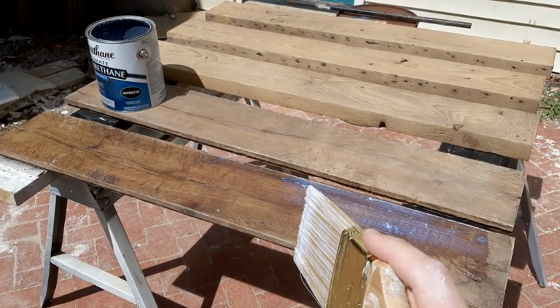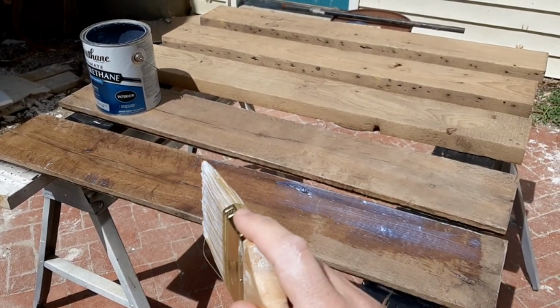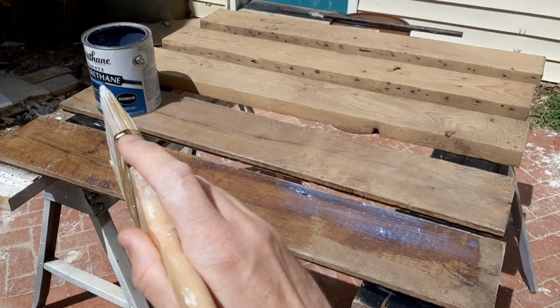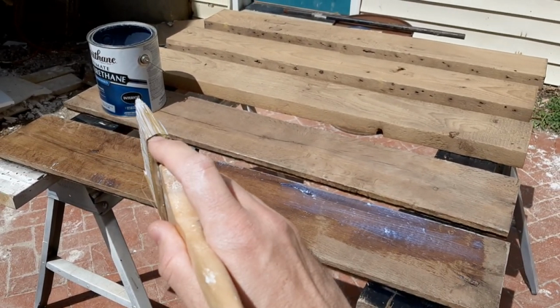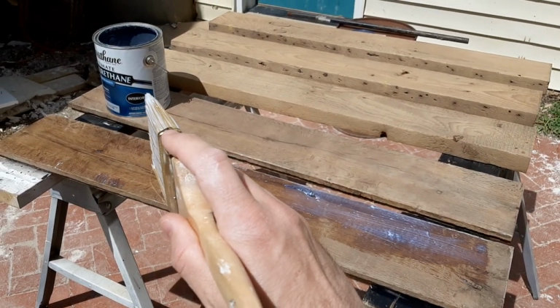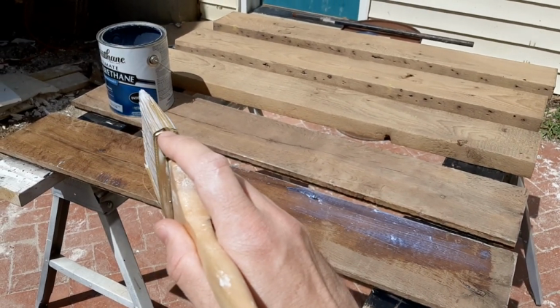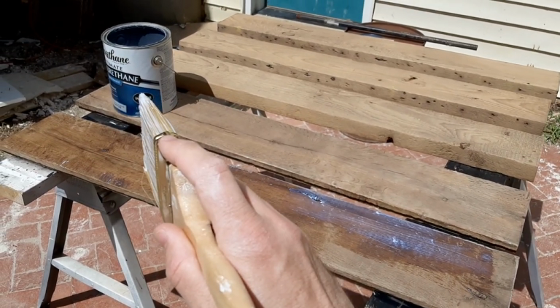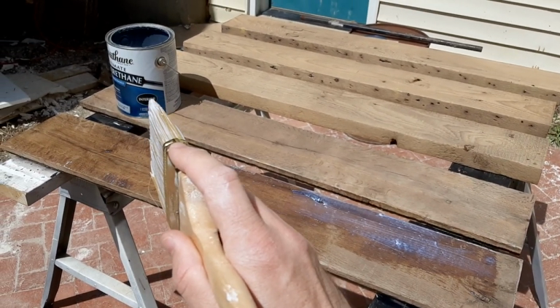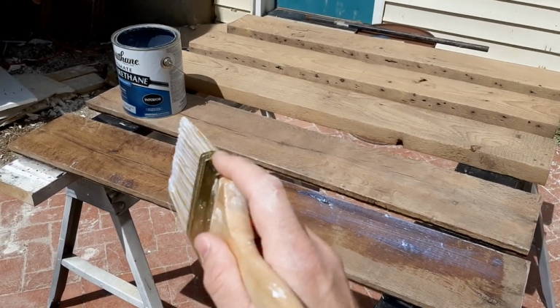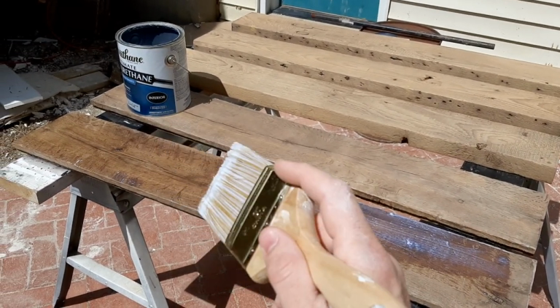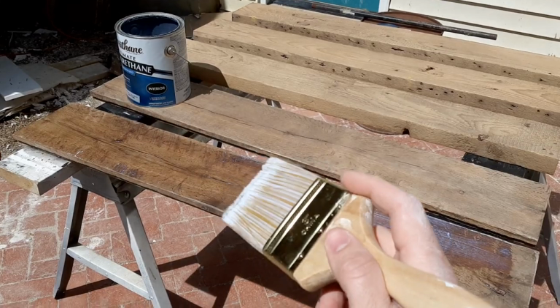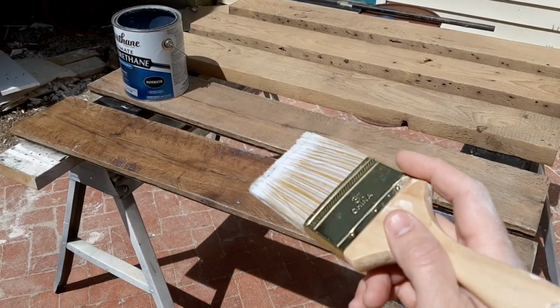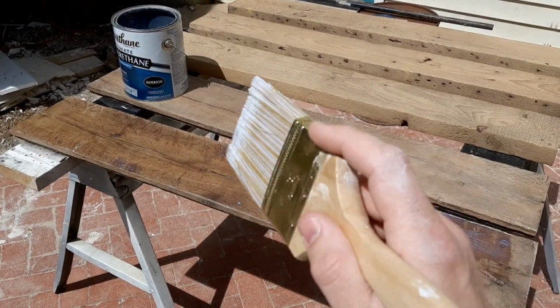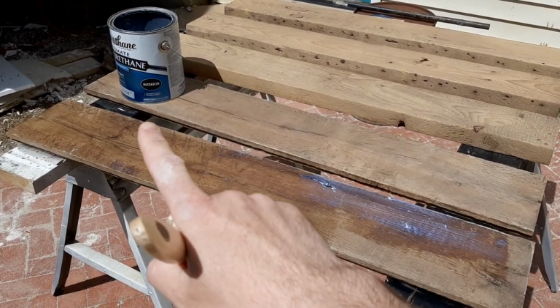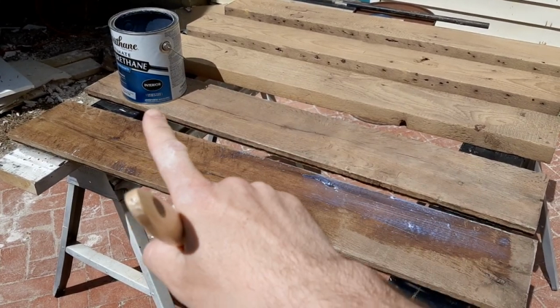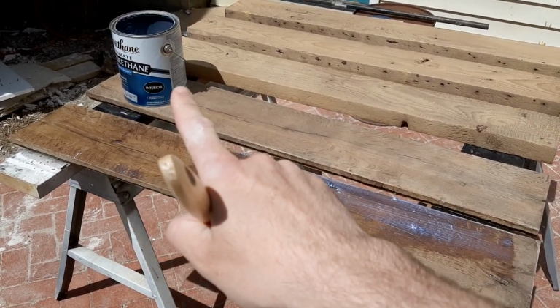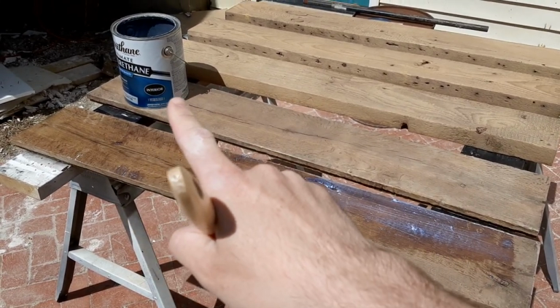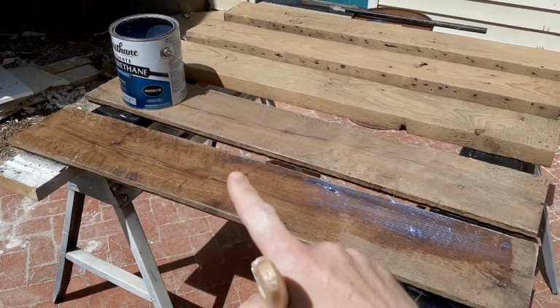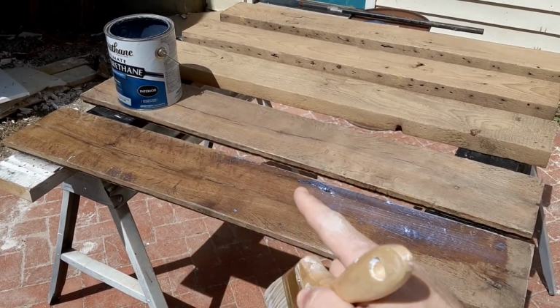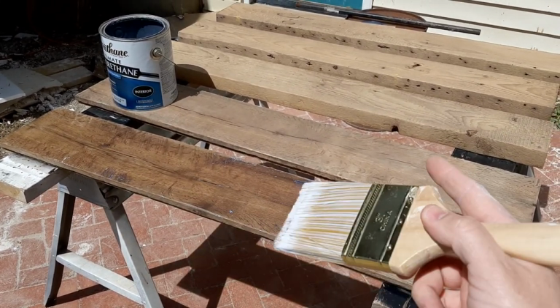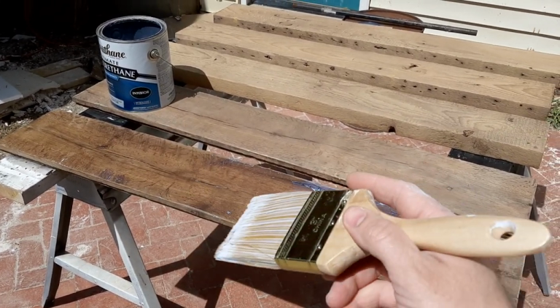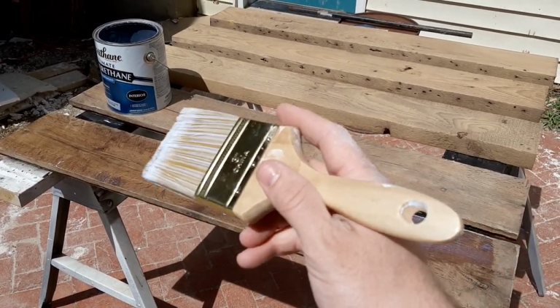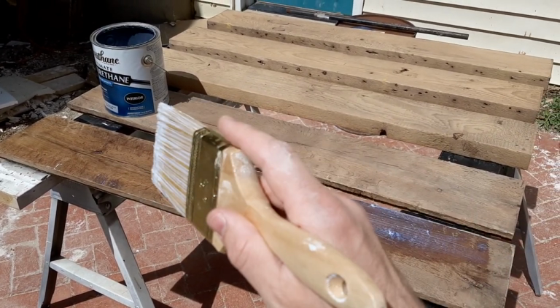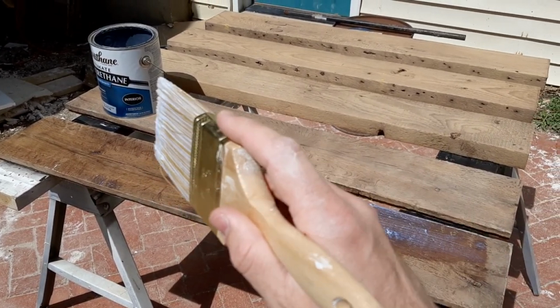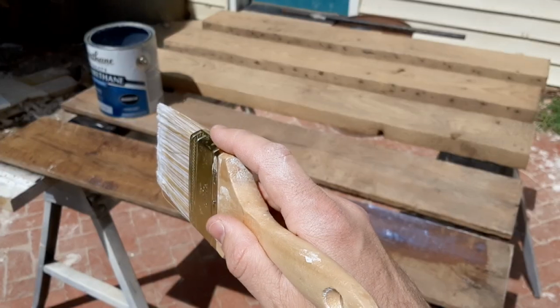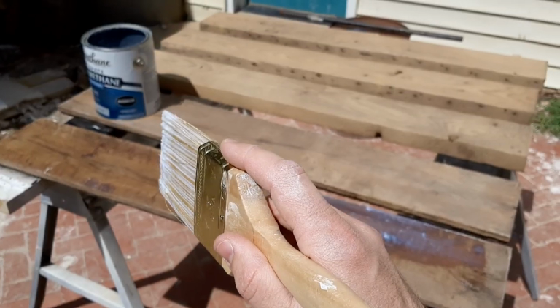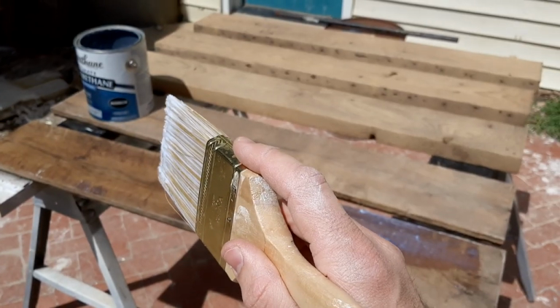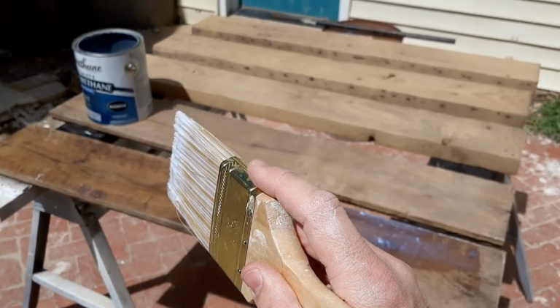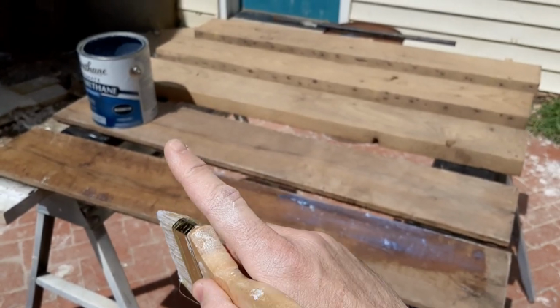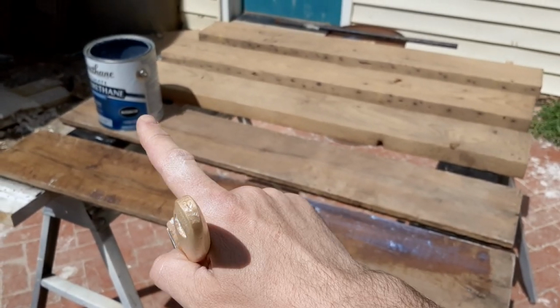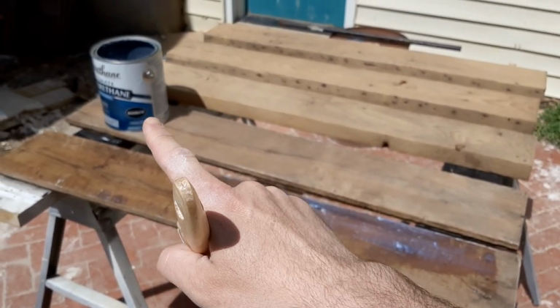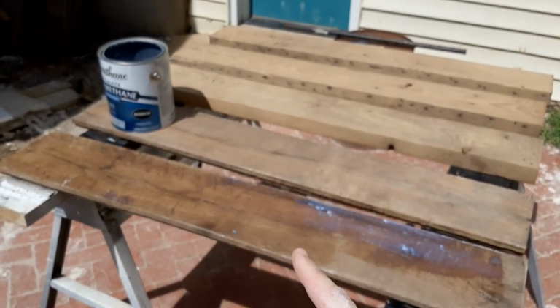Quick tip on using water-based polyurethane — that stuff has a tendency to bubble up. The main tip in order to avoid that: